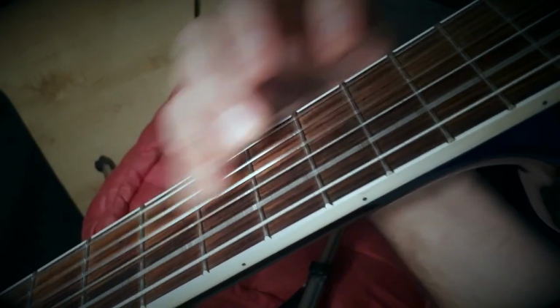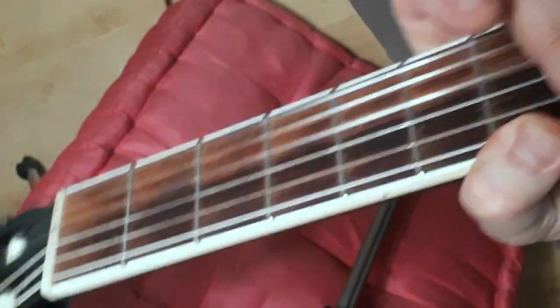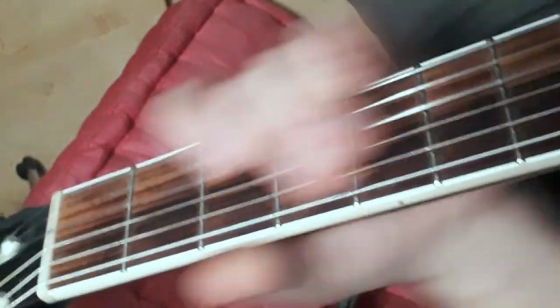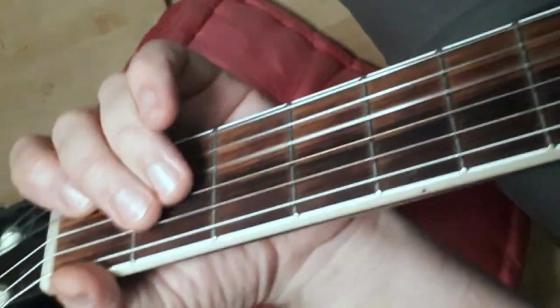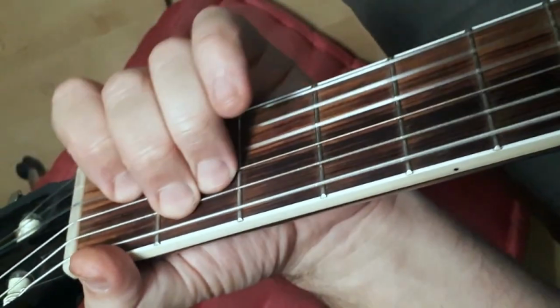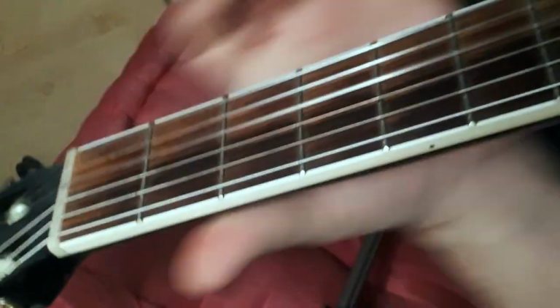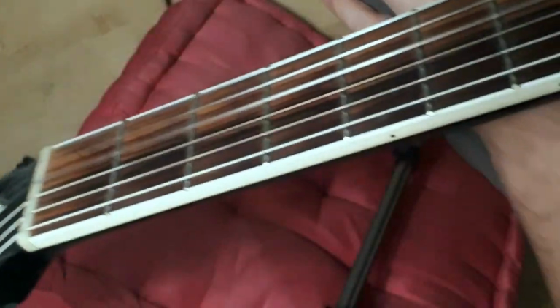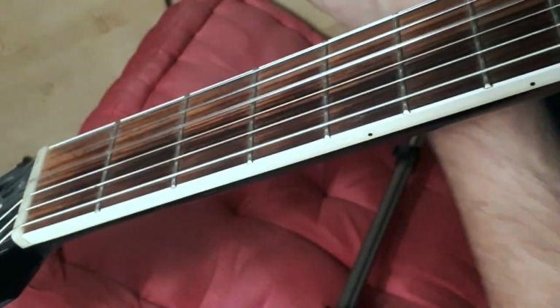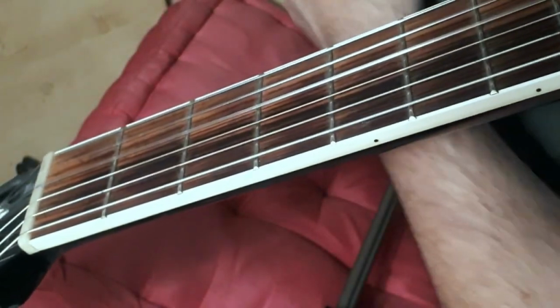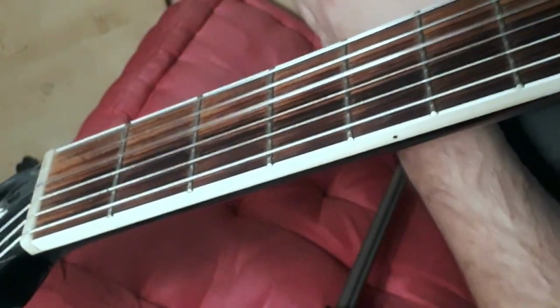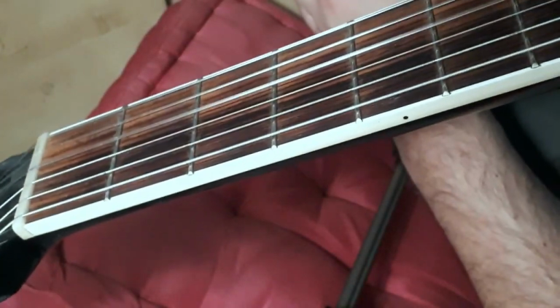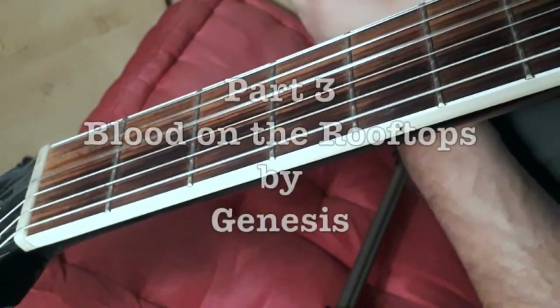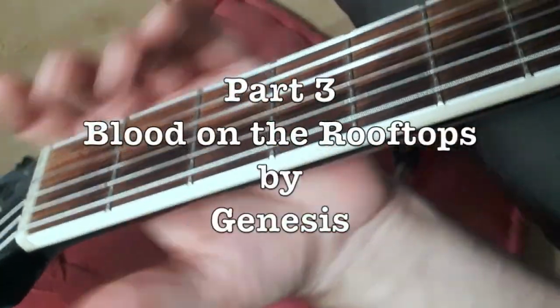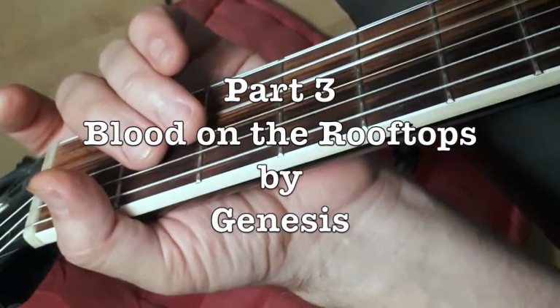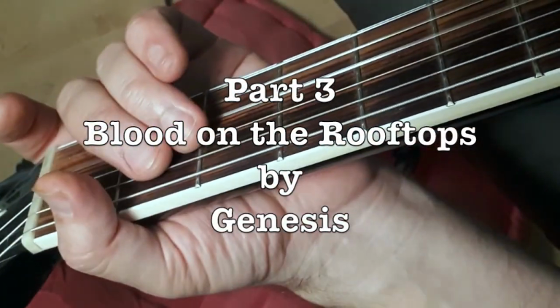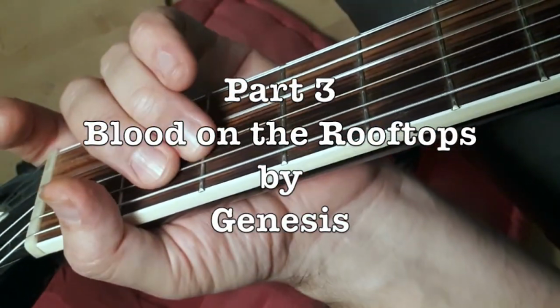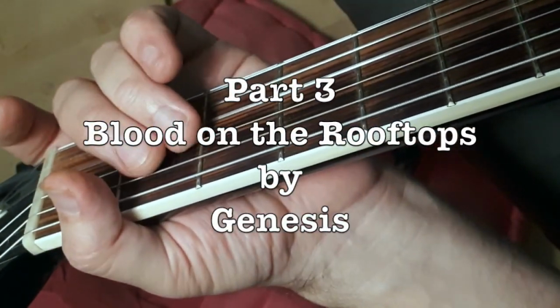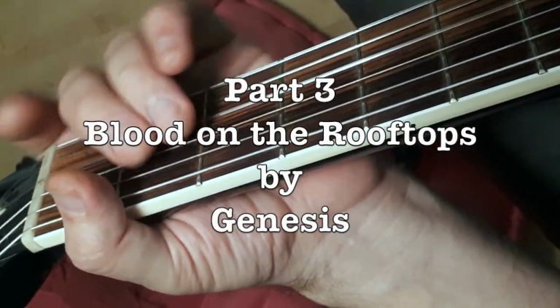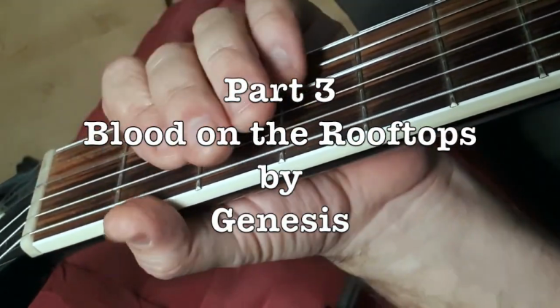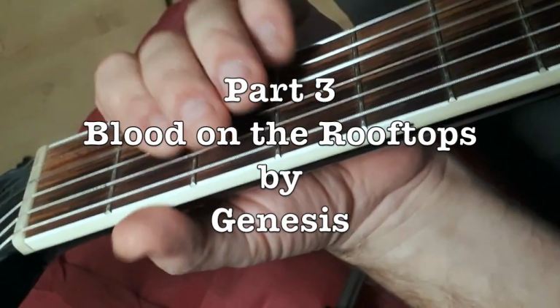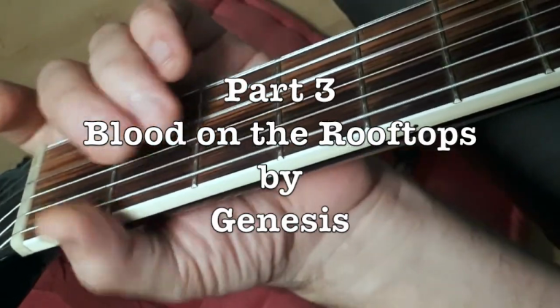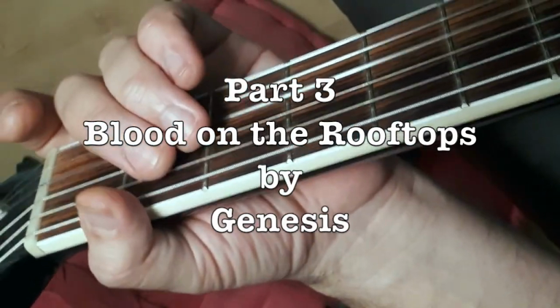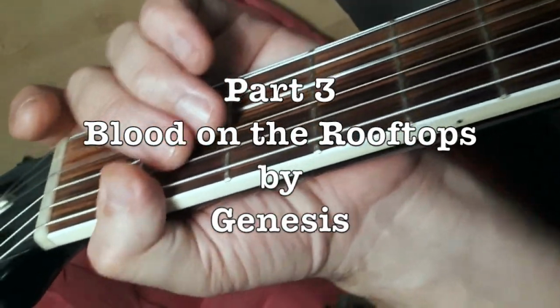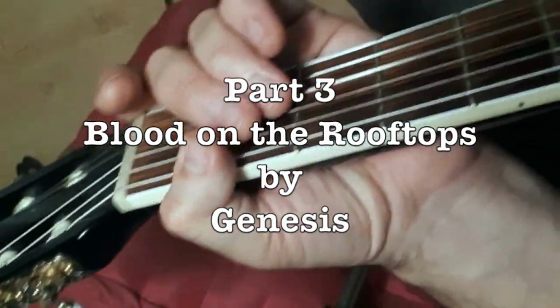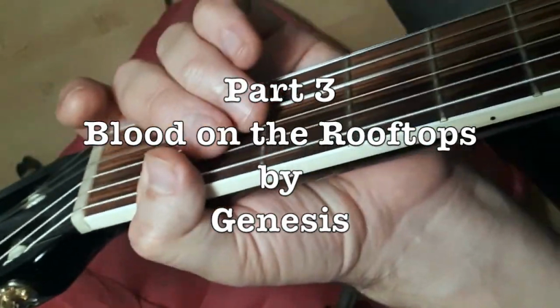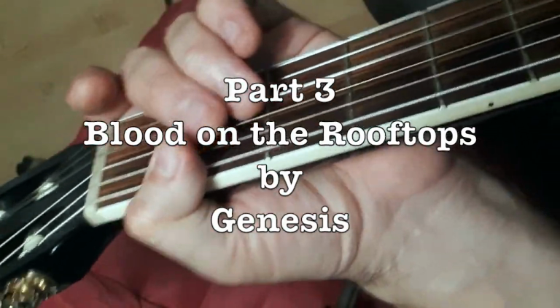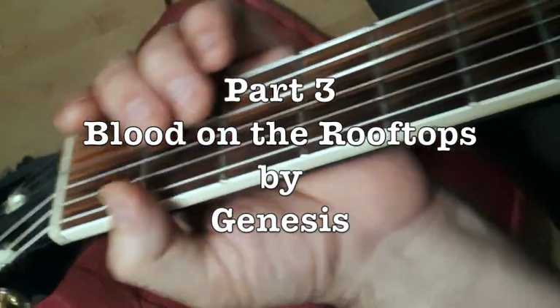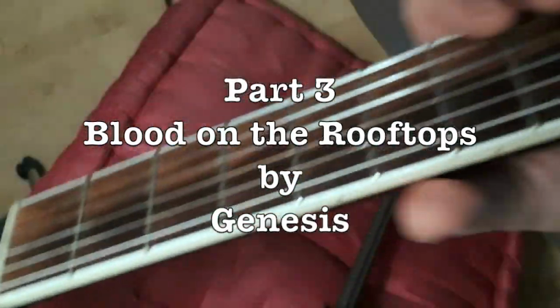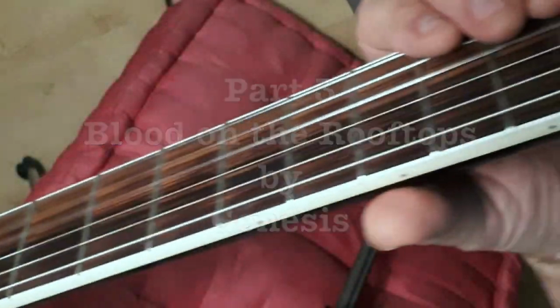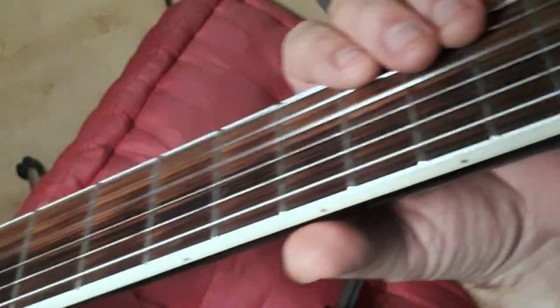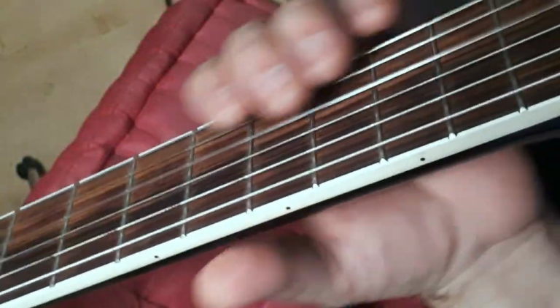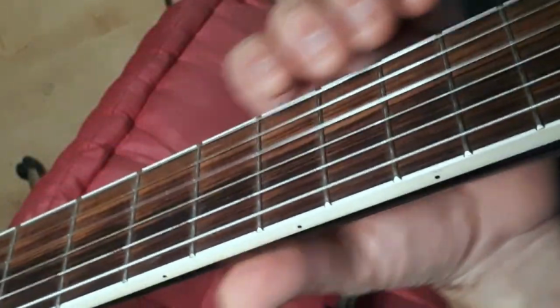Hey everybody, welcome back. We're going to do part three of the Genesis song 'Blood on the Rooftops' from the Wind and Wuthering album. So we left off in part two.